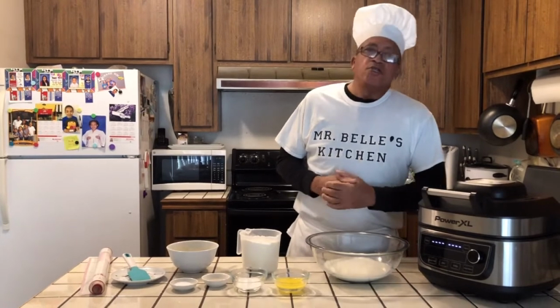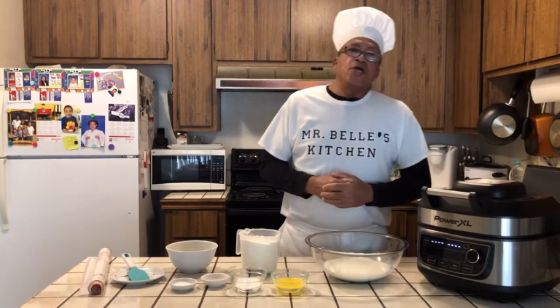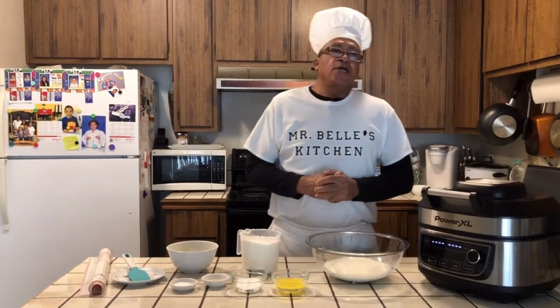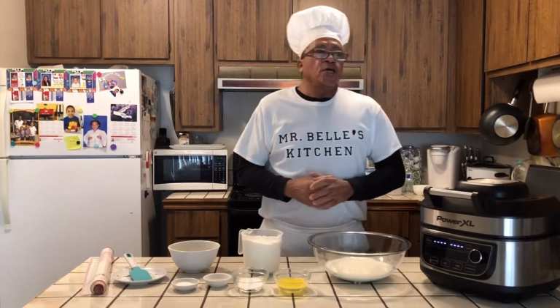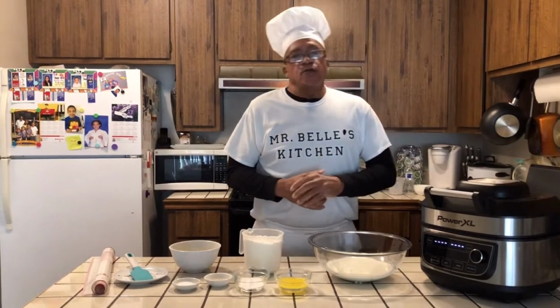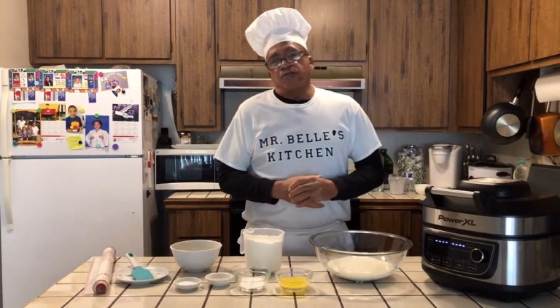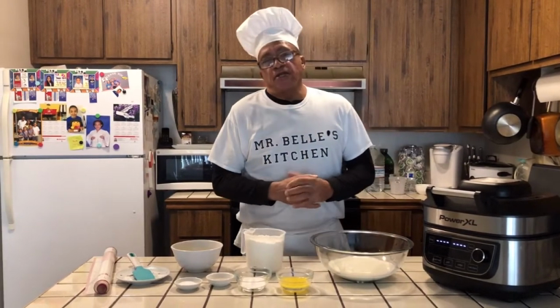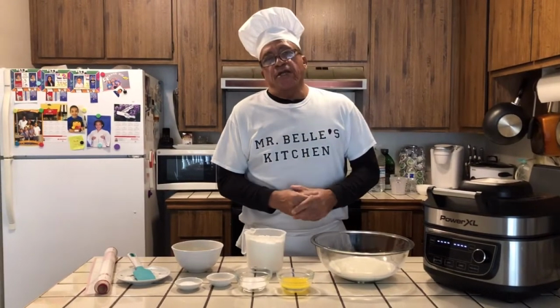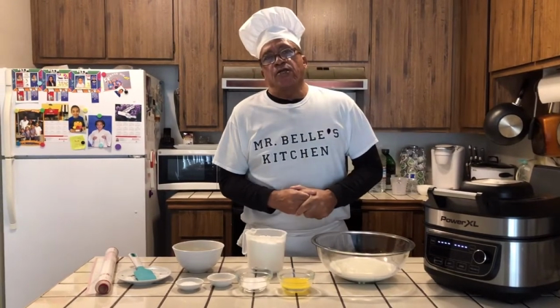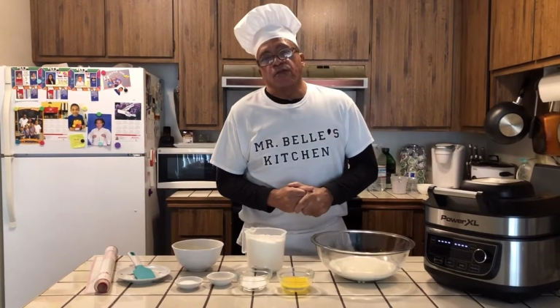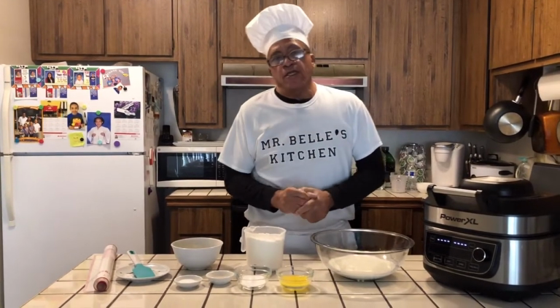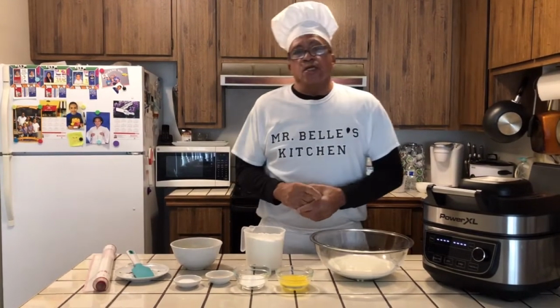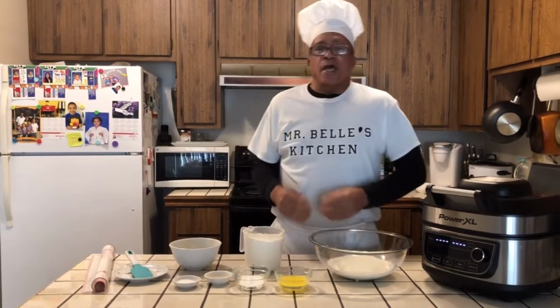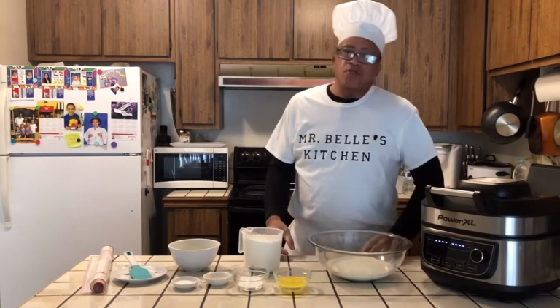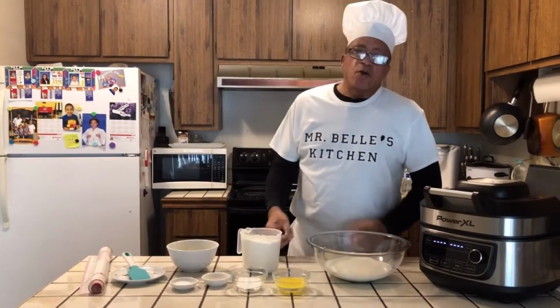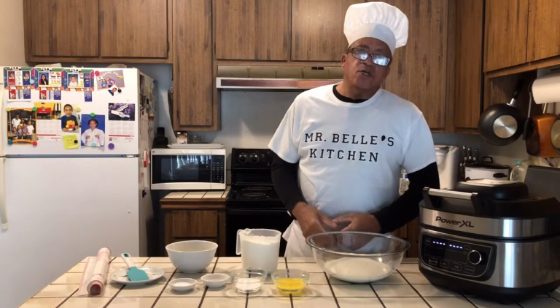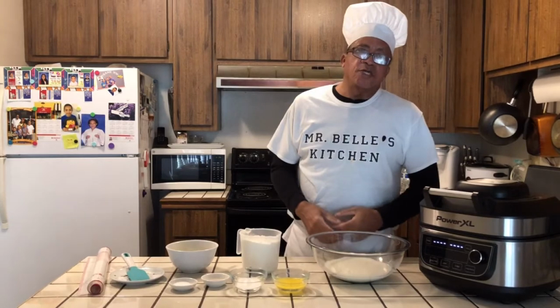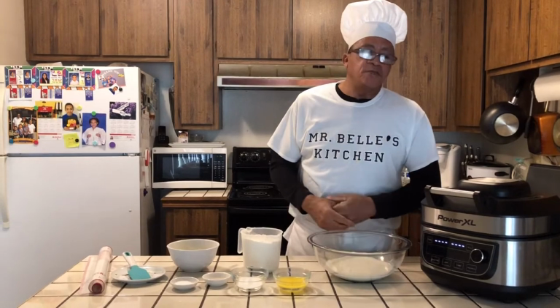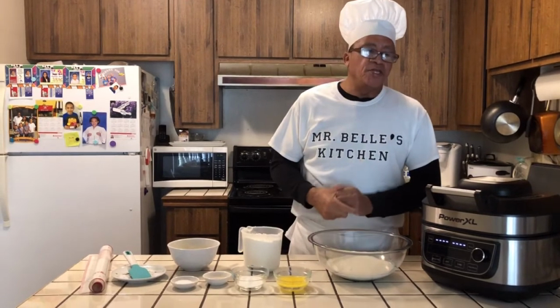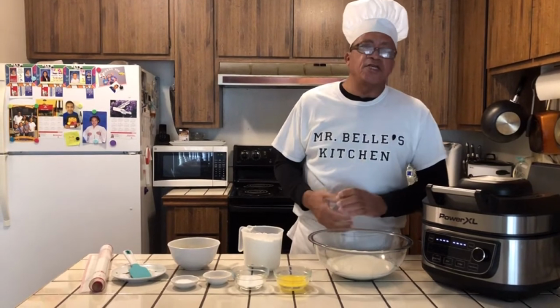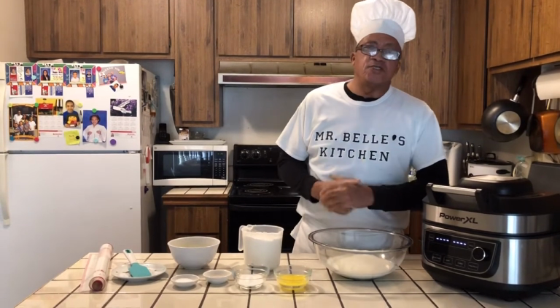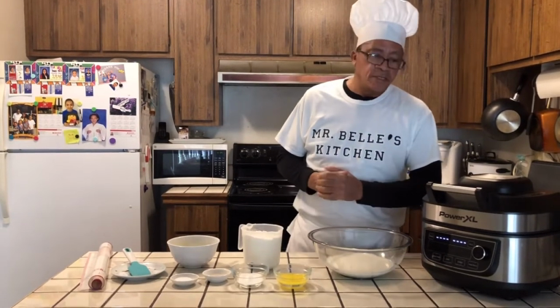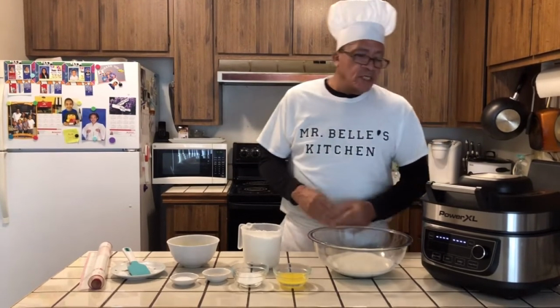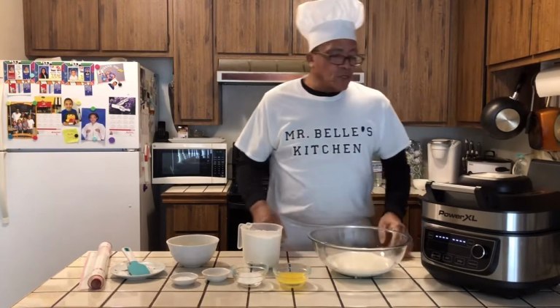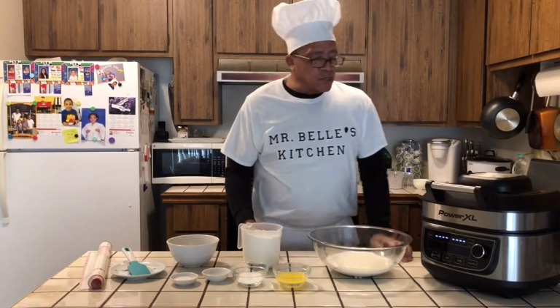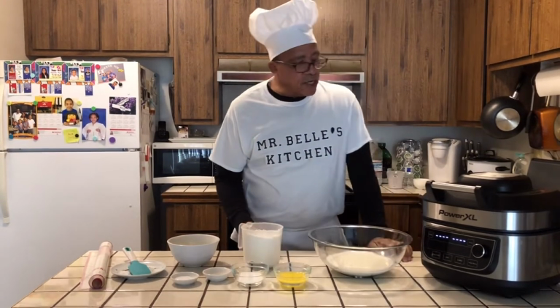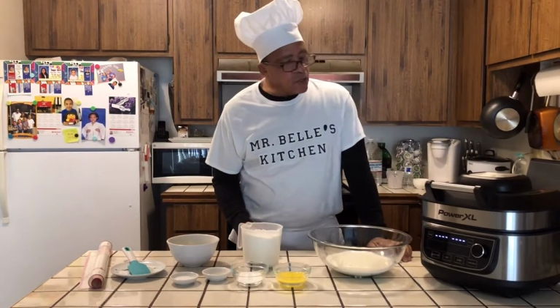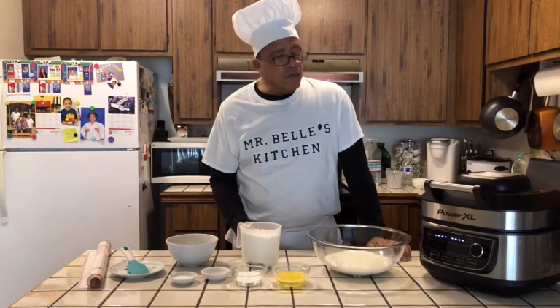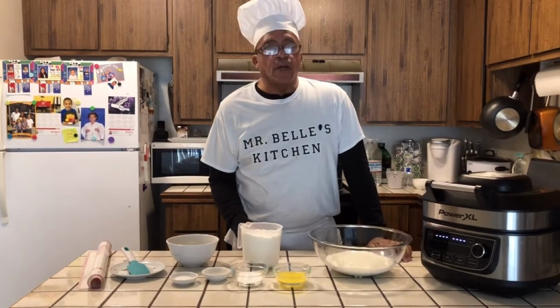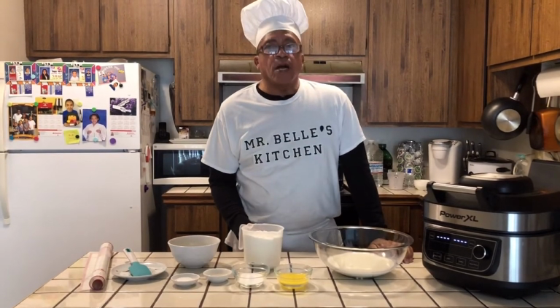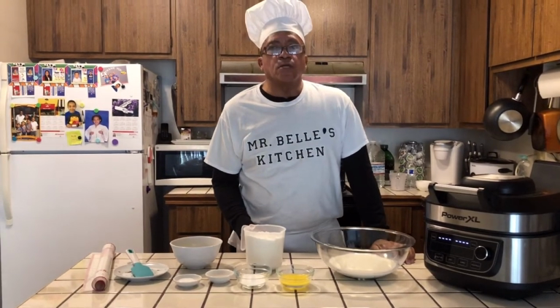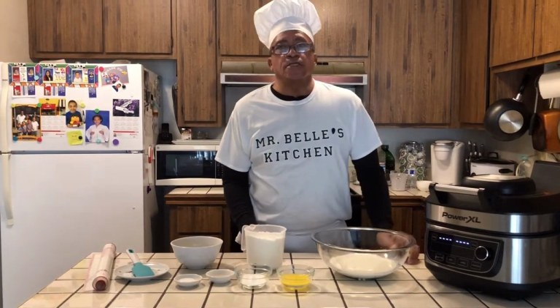Today, during this pandemic and everything, as you know, I'm cooking in the kitchen. So today I'm cooking with my Power XL.